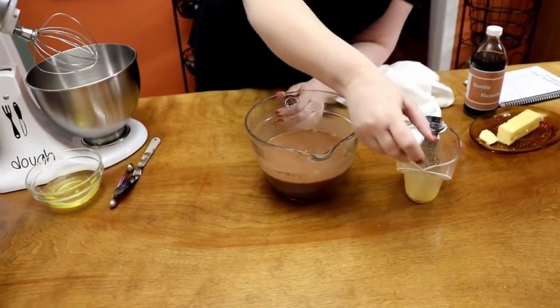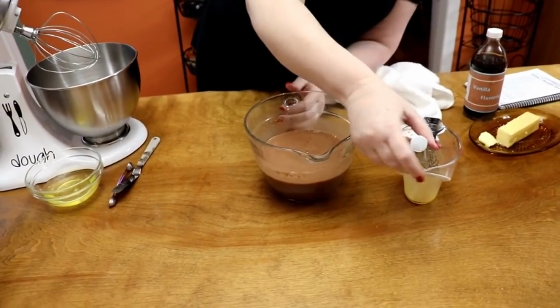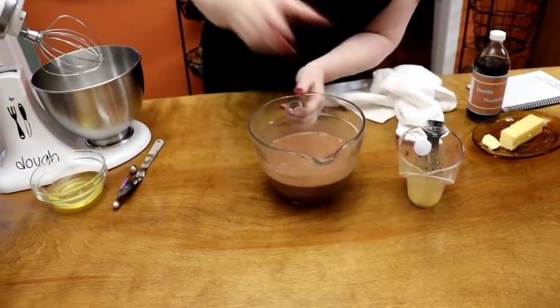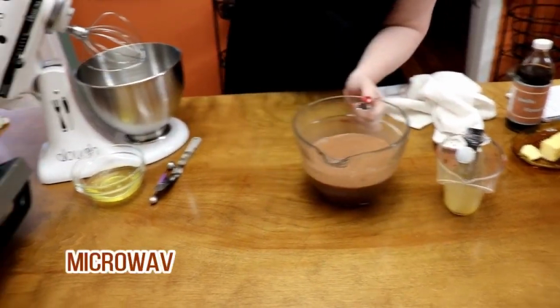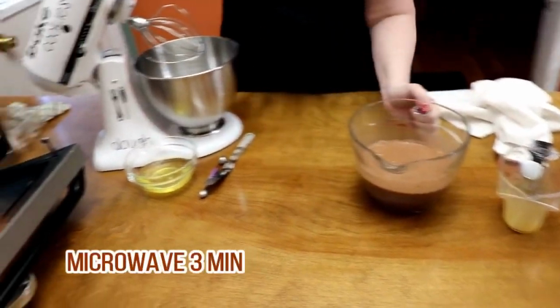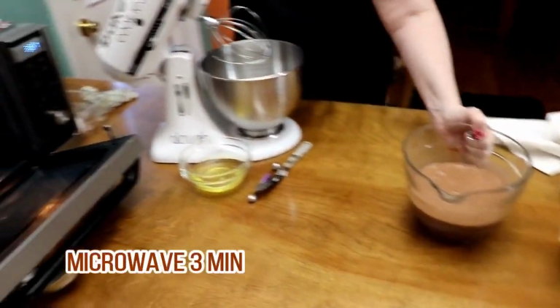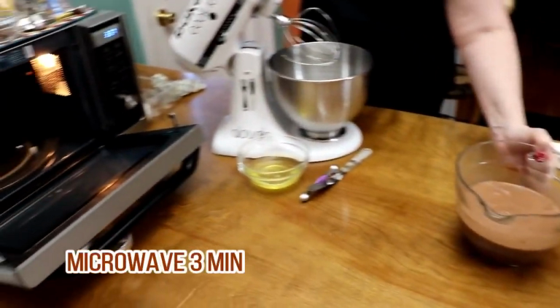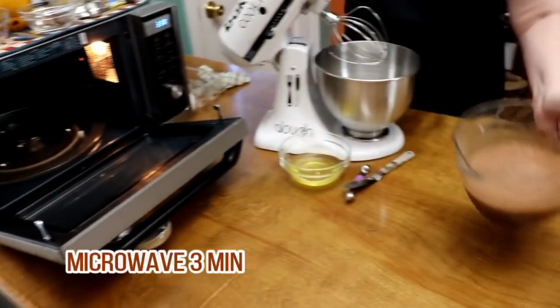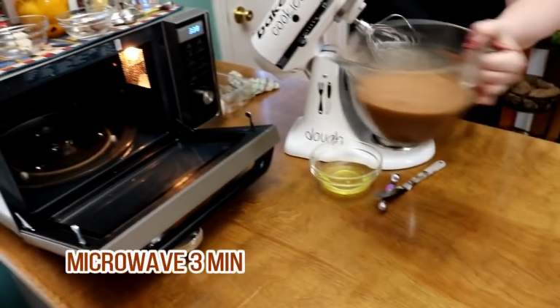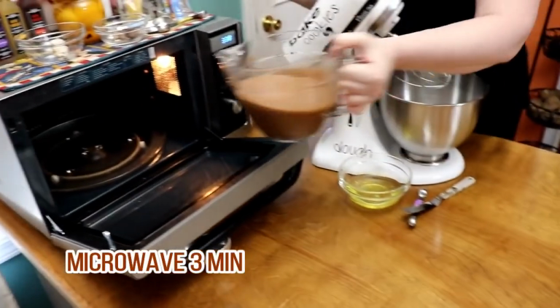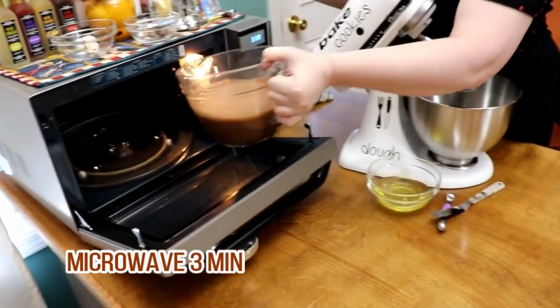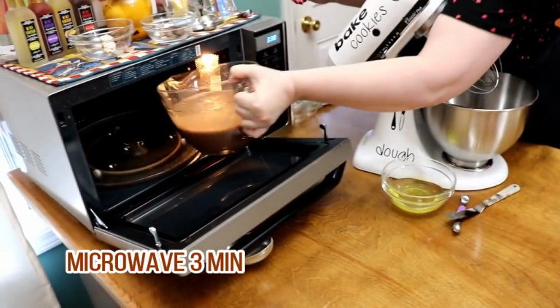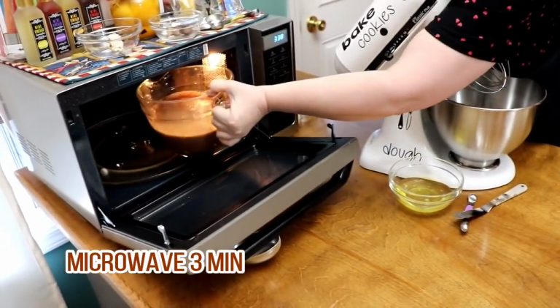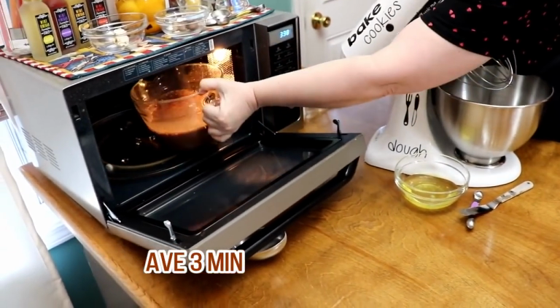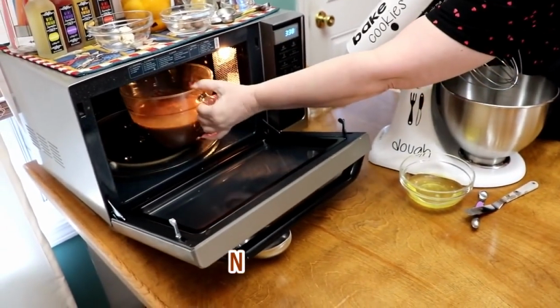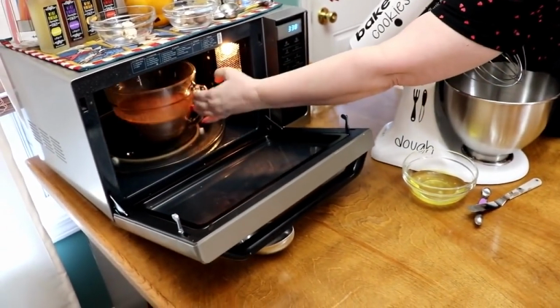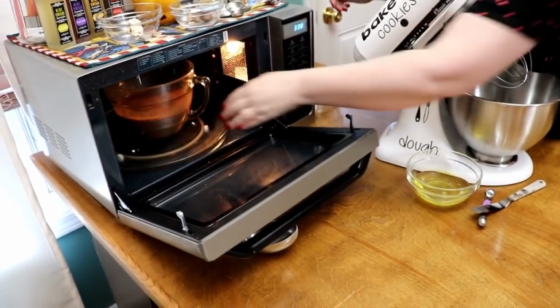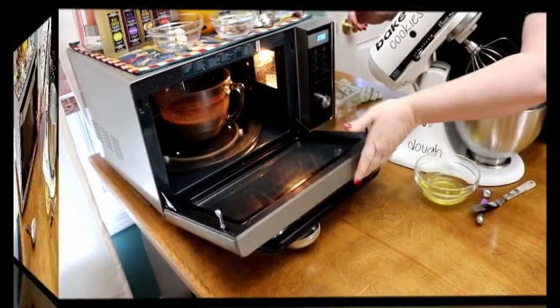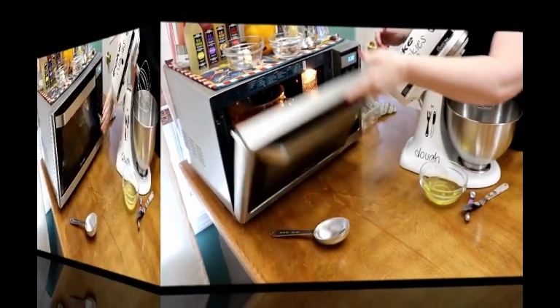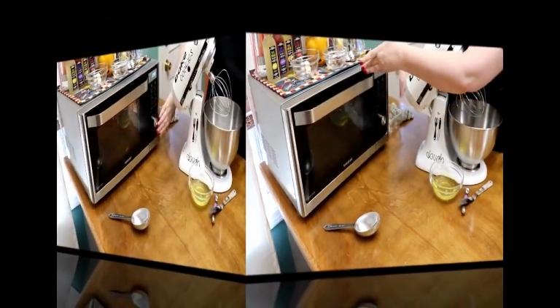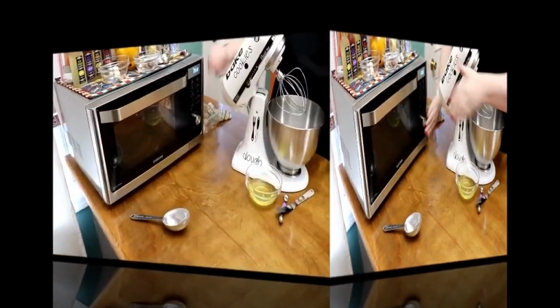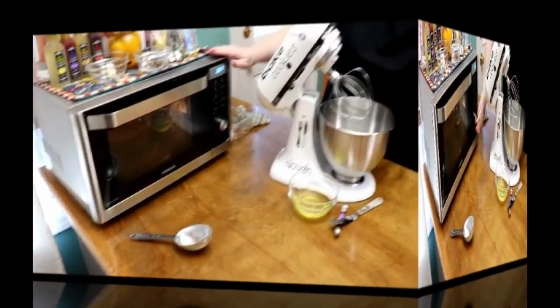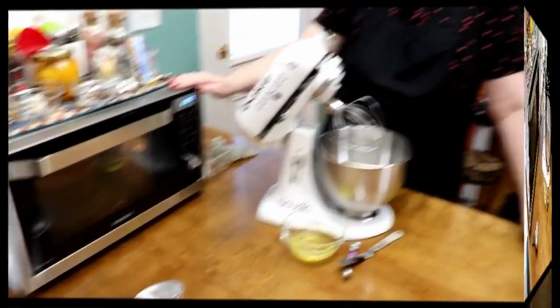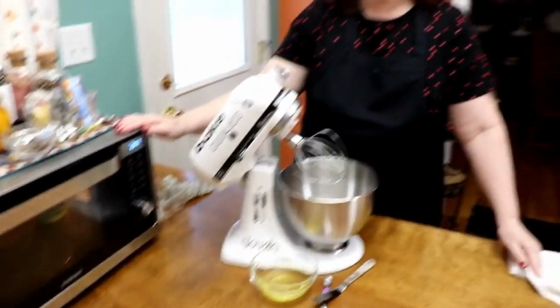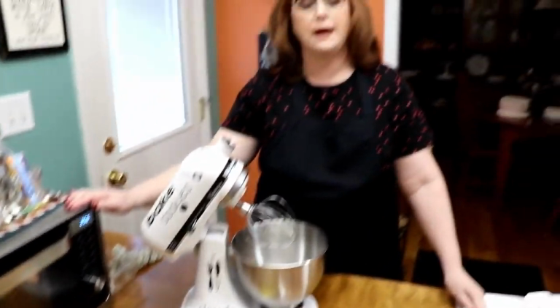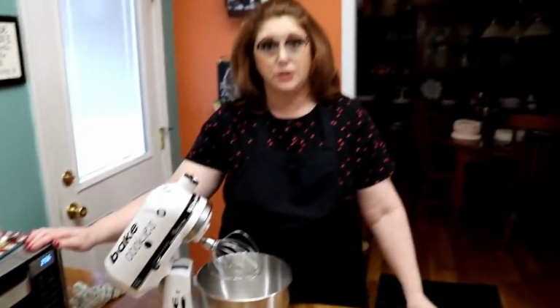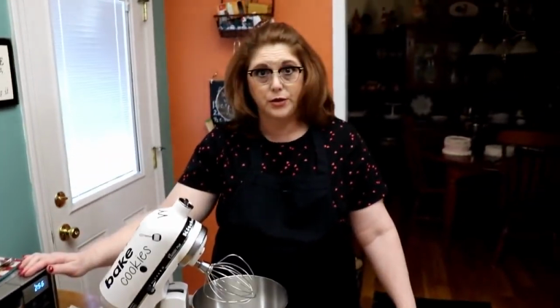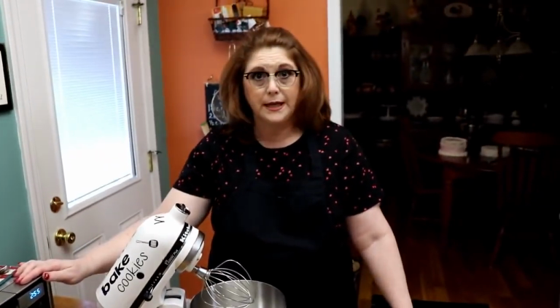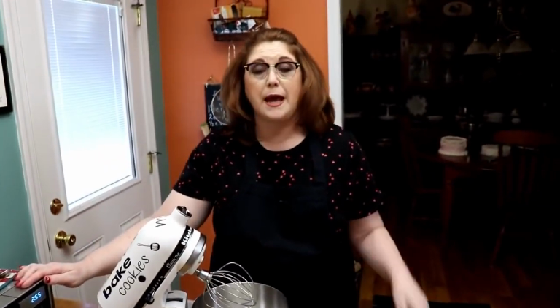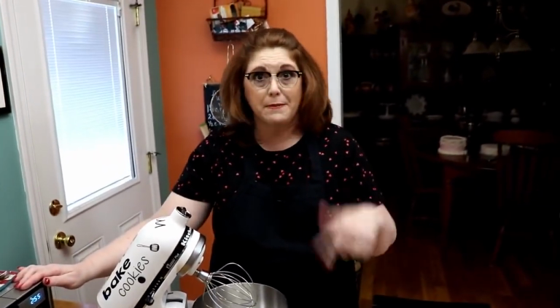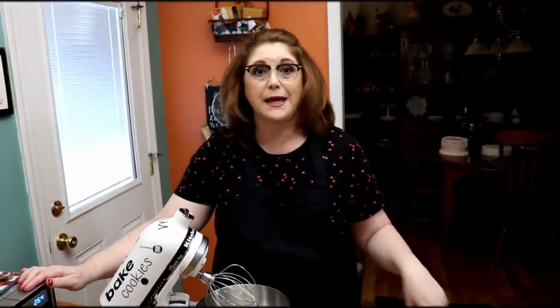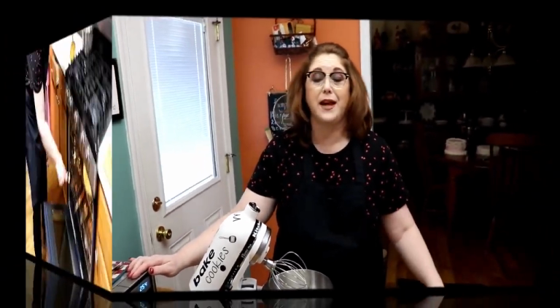We're going to microwave it for three minutes on high. After three minutes, we'll take it out, stir it, and pop it back in.